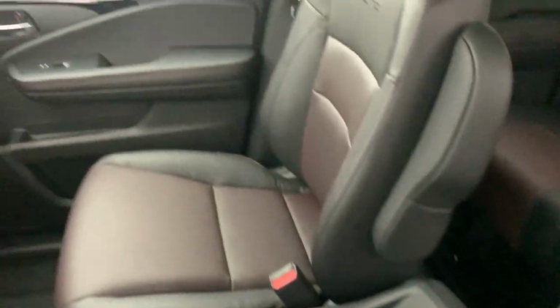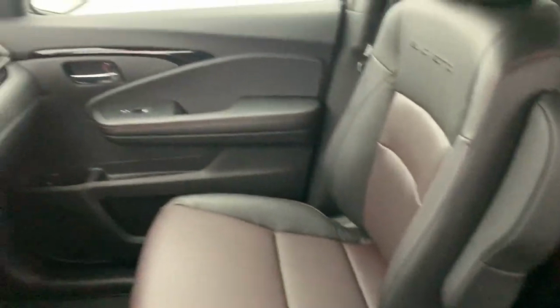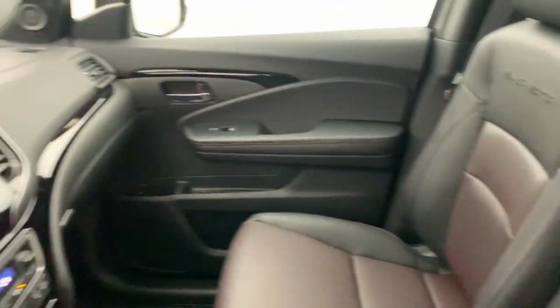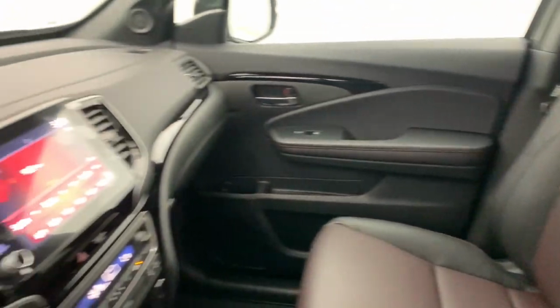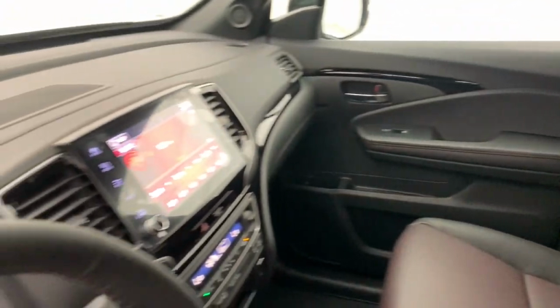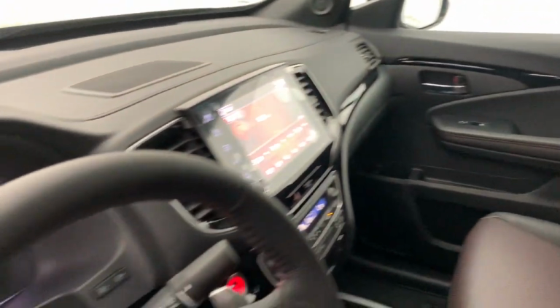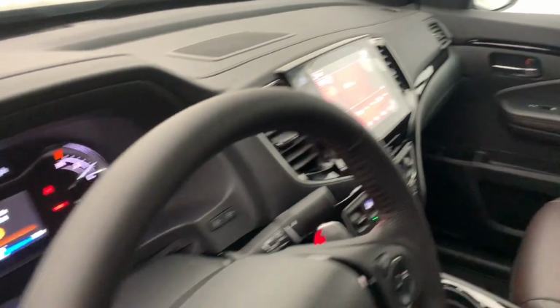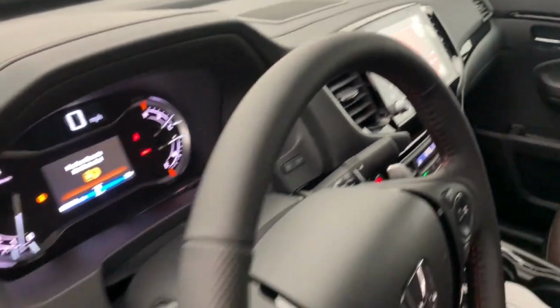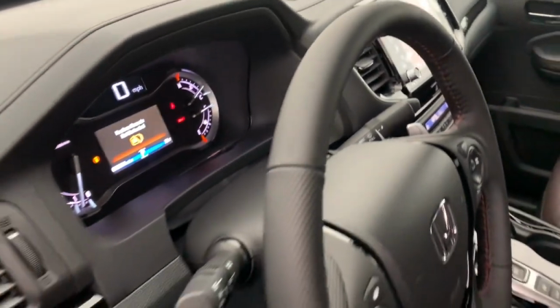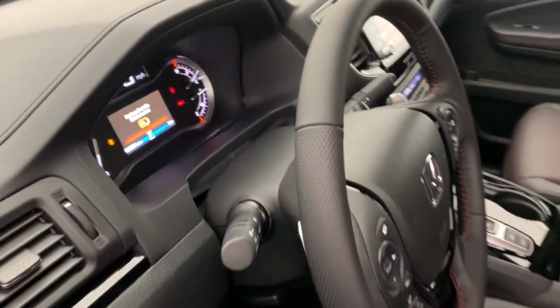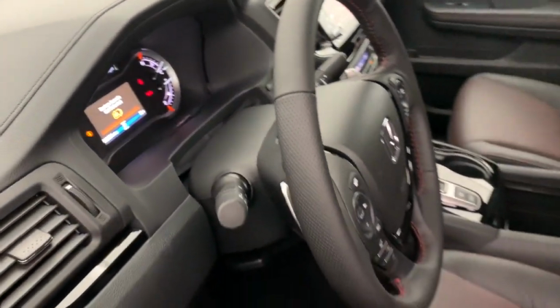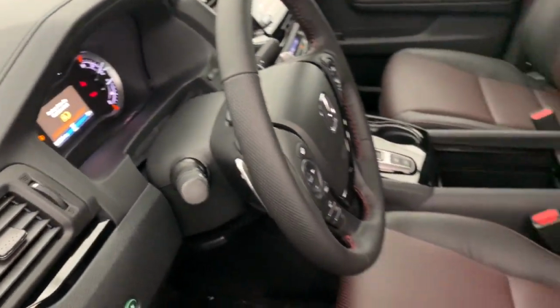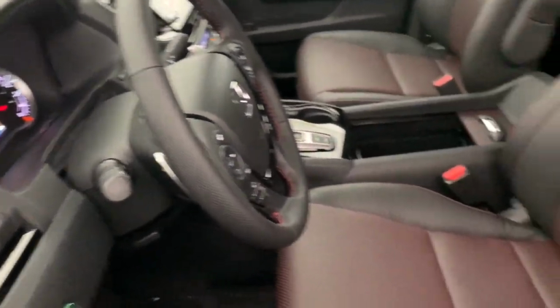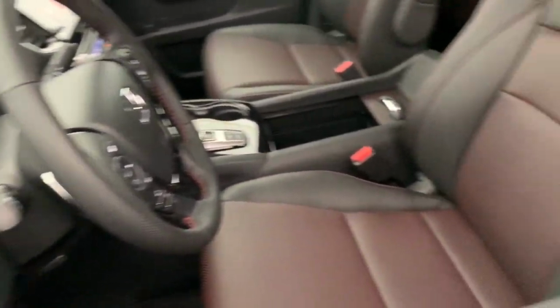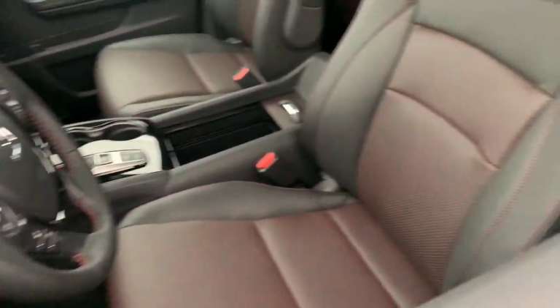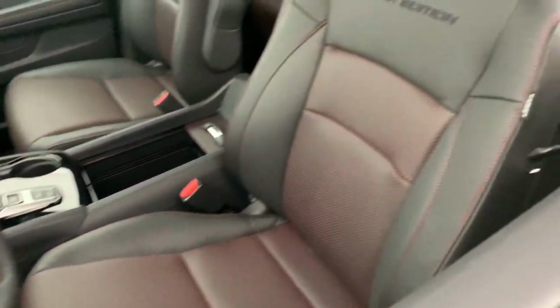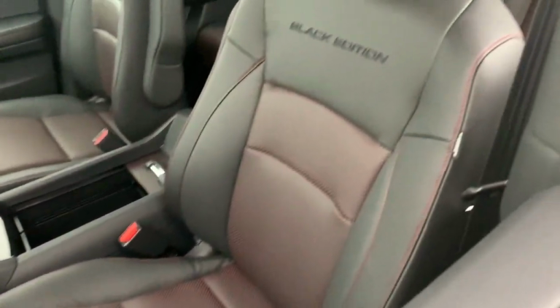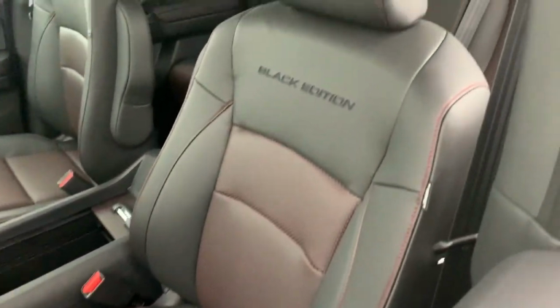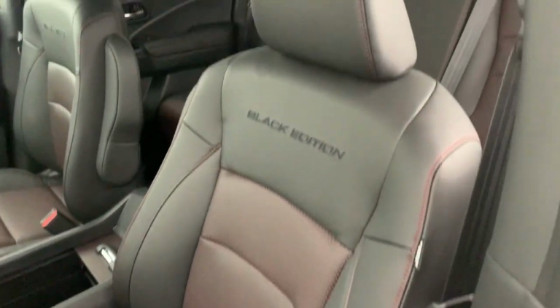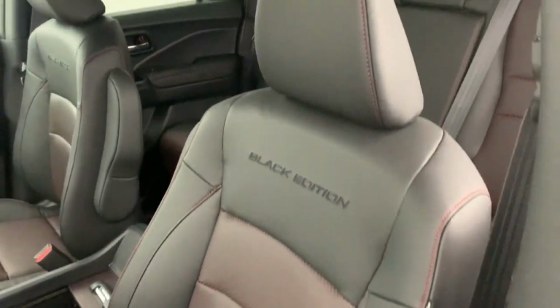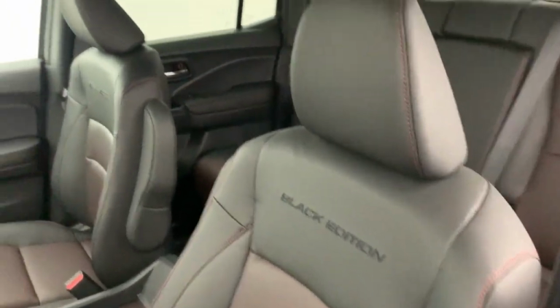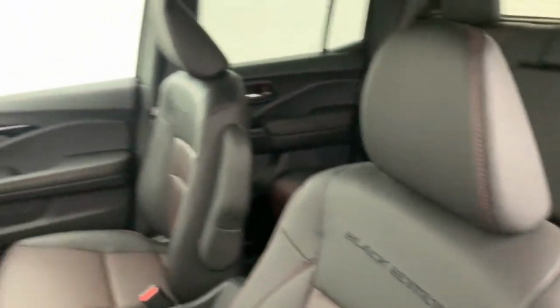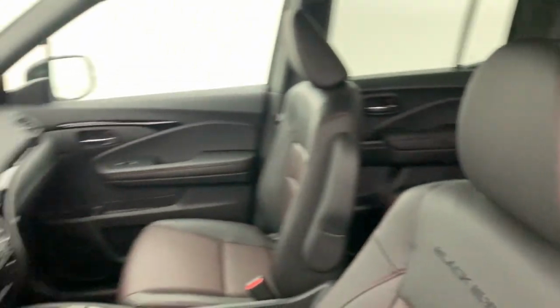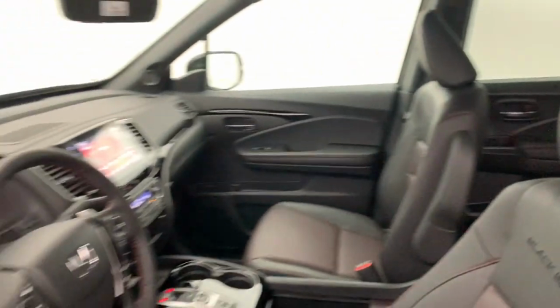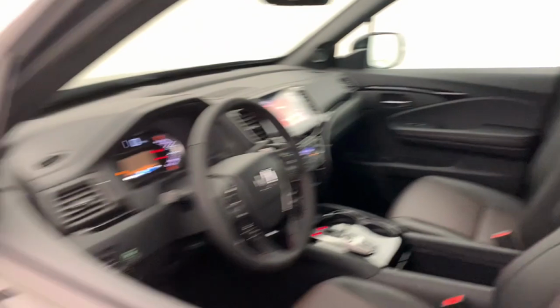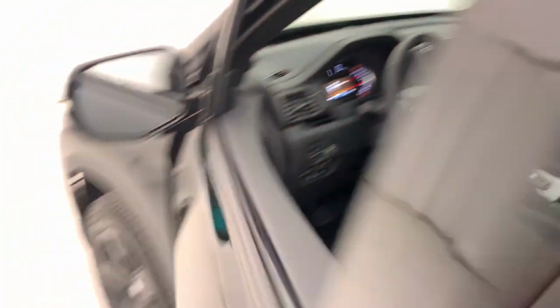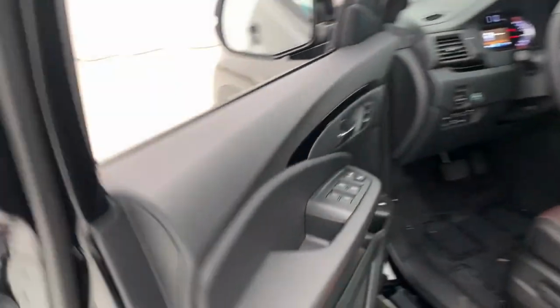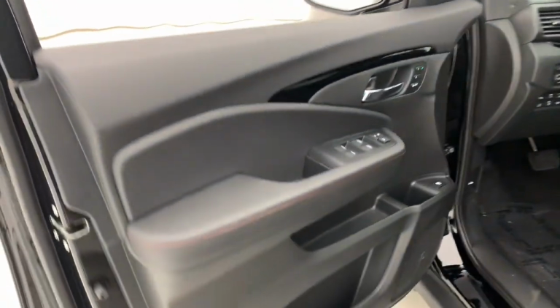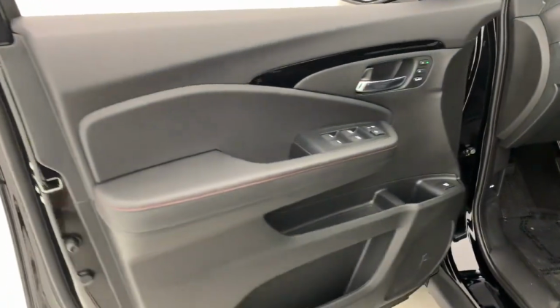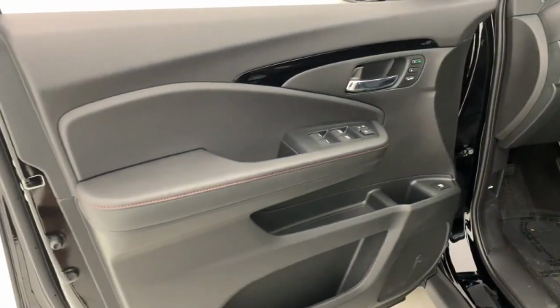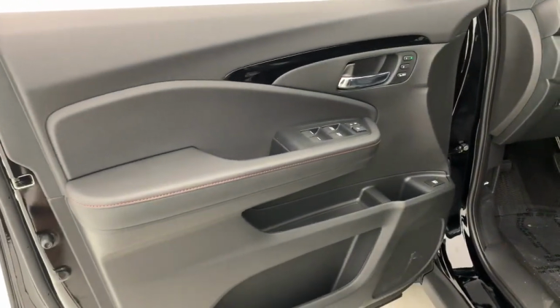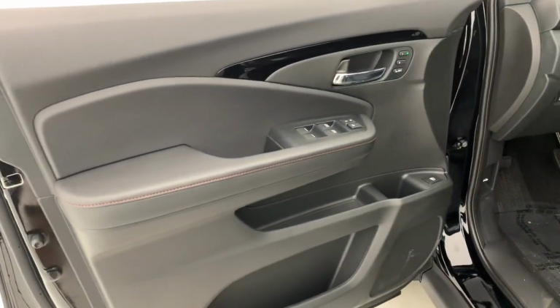You'll also appreciate its clever cargo and entertainment solutions and customizable all-weather driving modes. It's a hard-working pickup truck that's anything but ordinary.